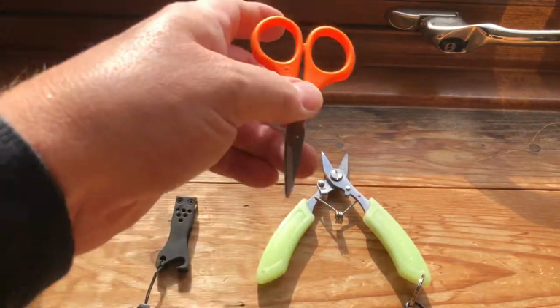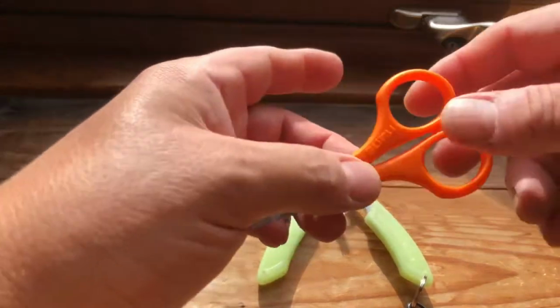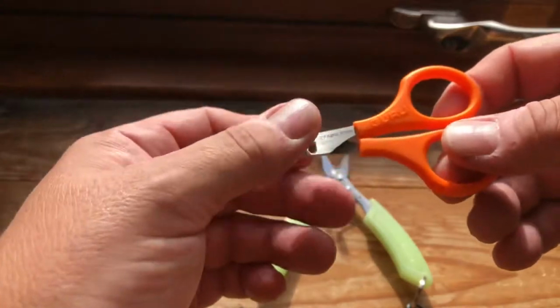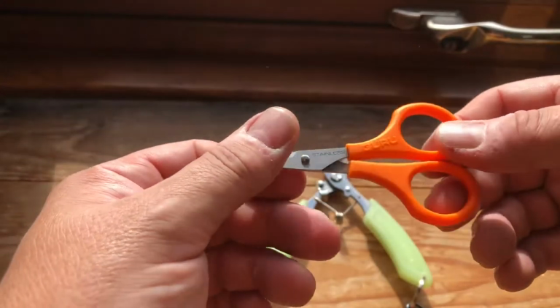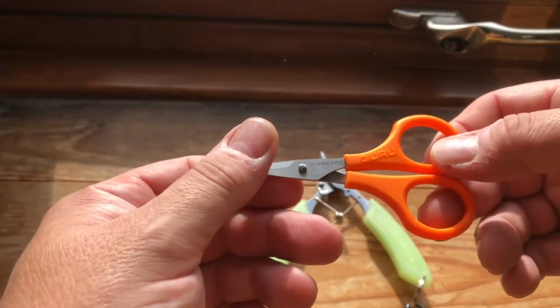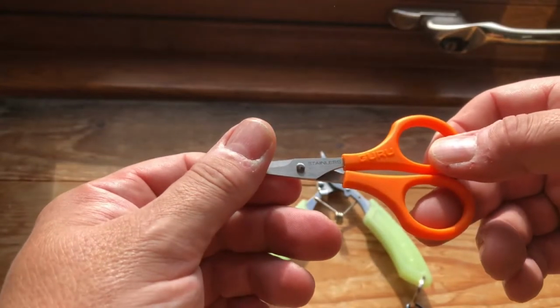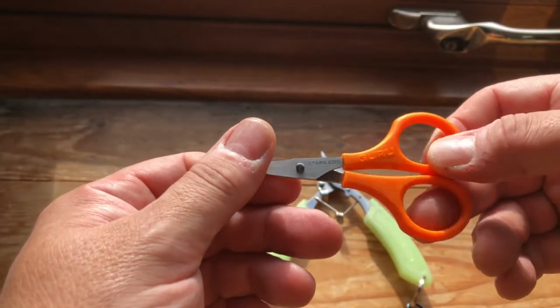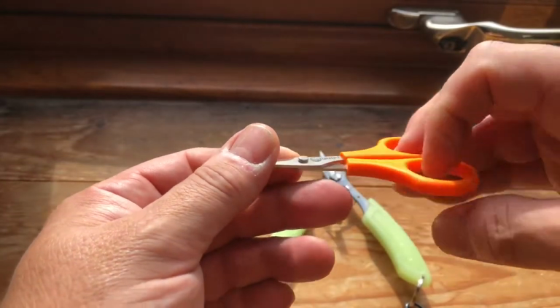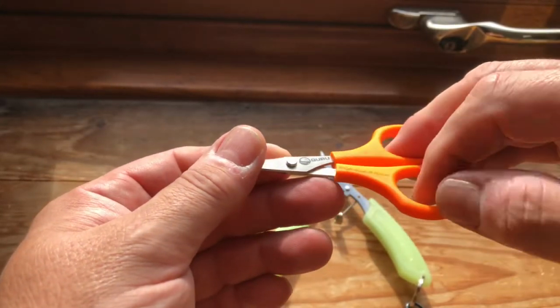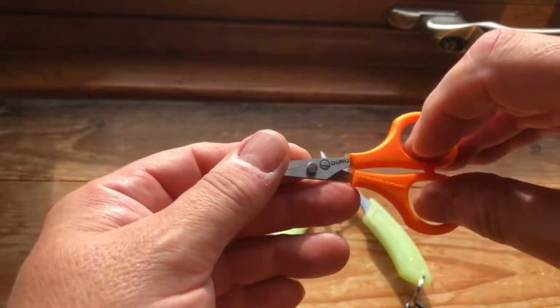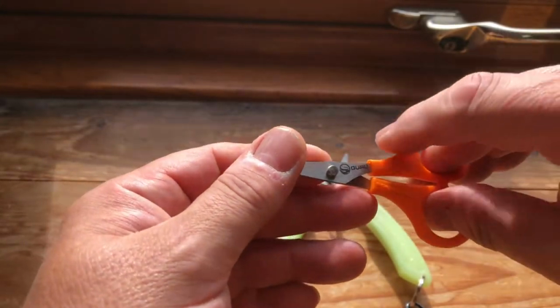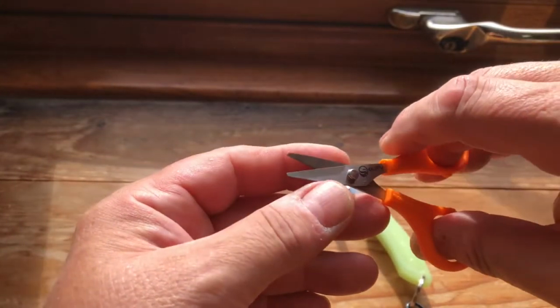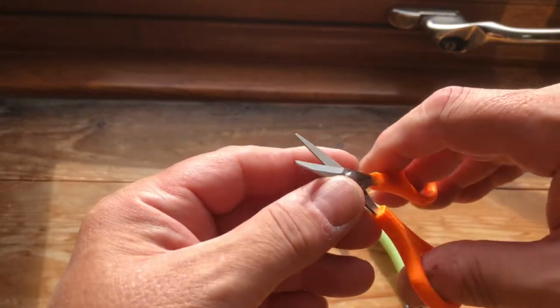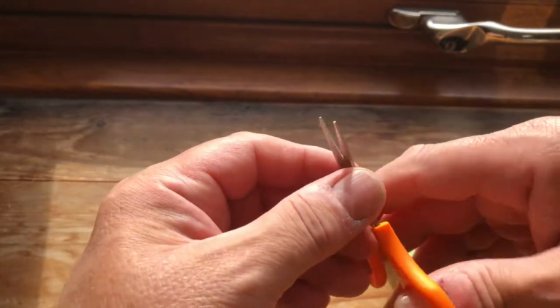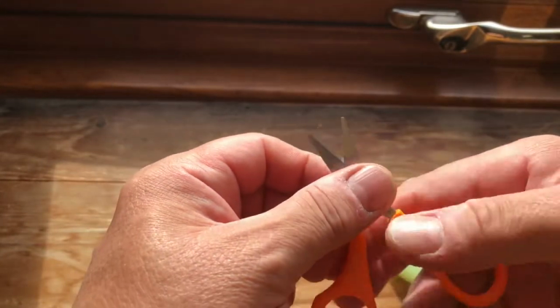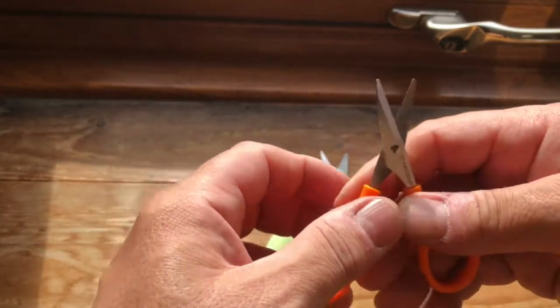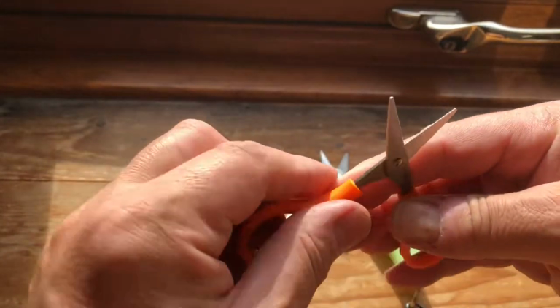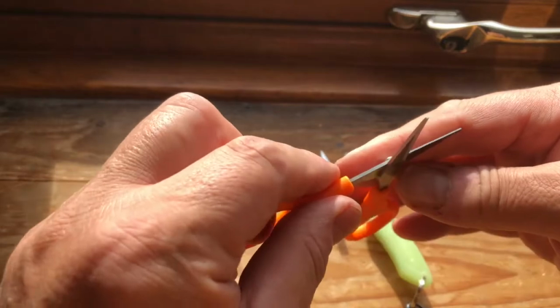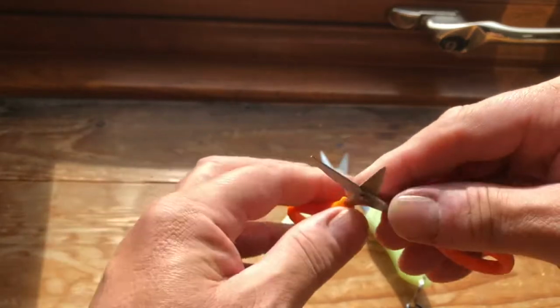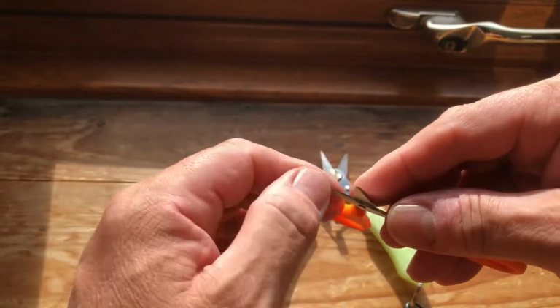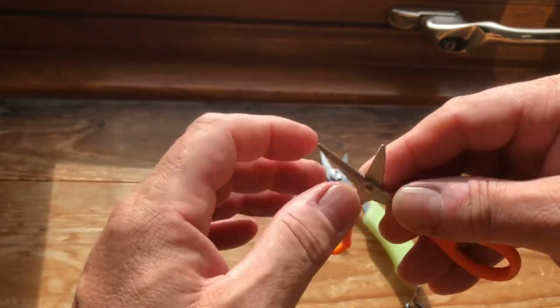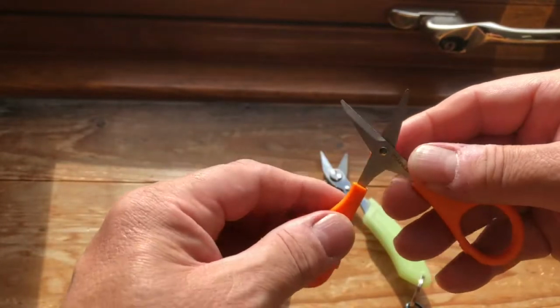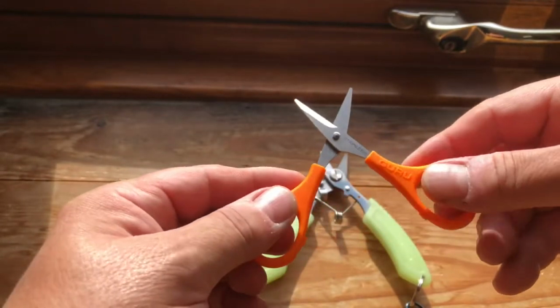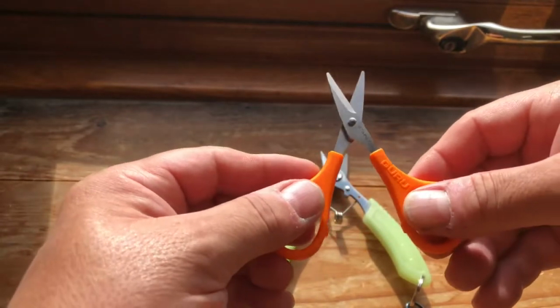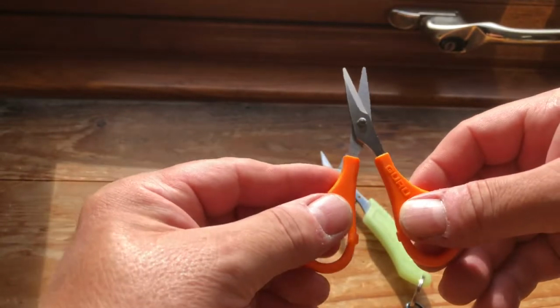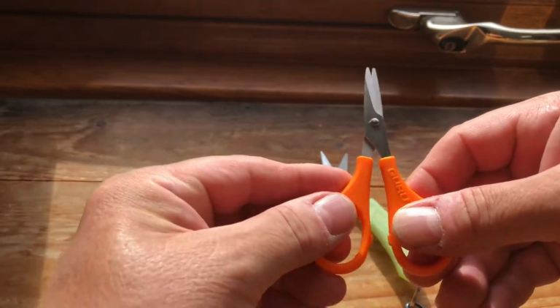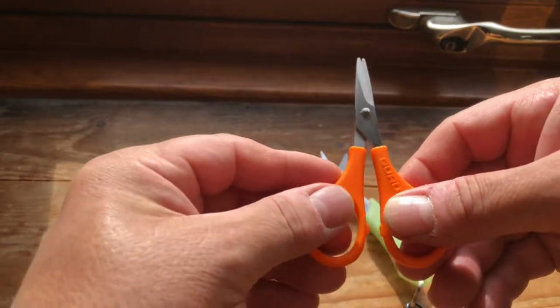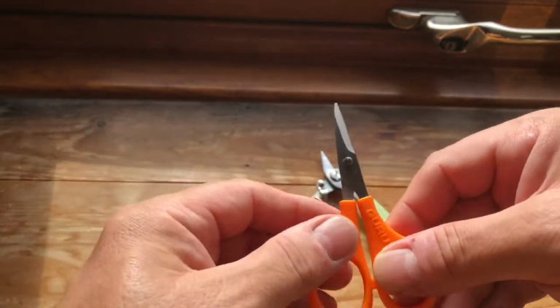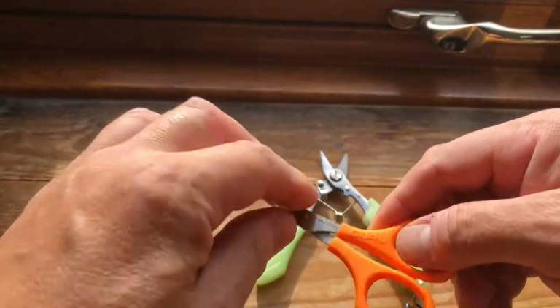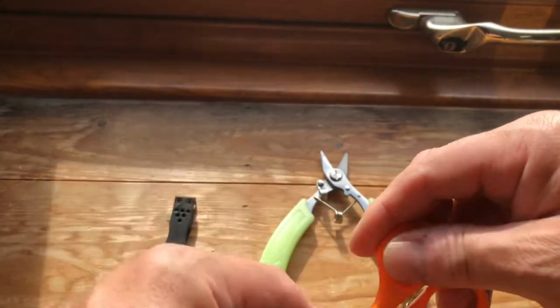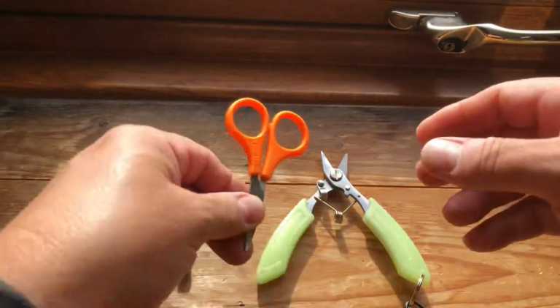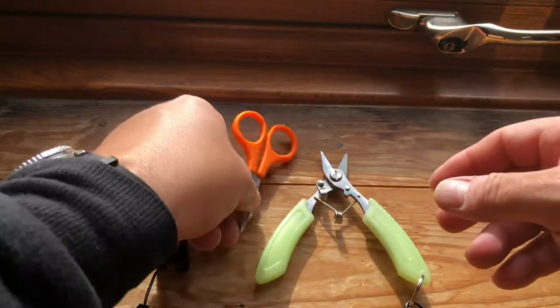Then we have the Guru scissors. These have serrated blades — both sides are serrated. They feel sharp but we'll get on to the testing in a minute.